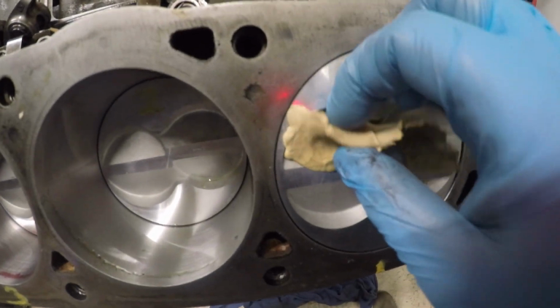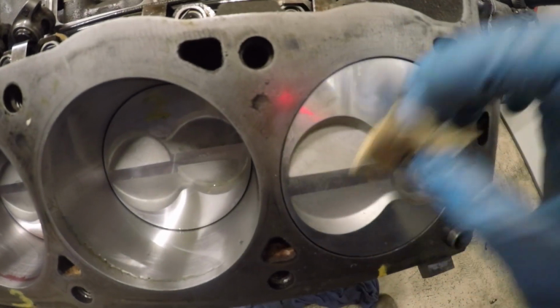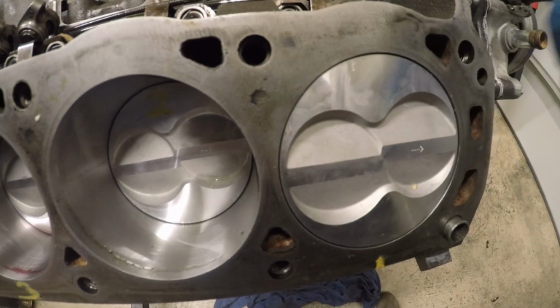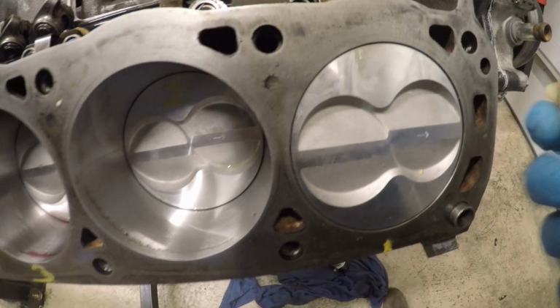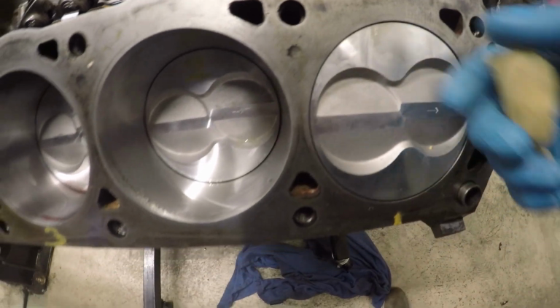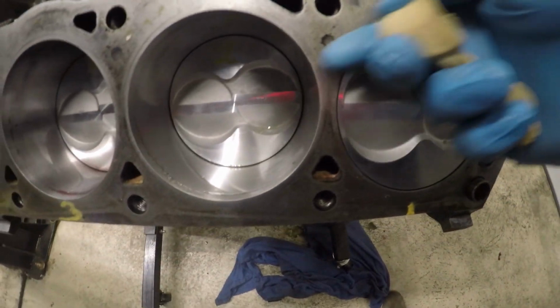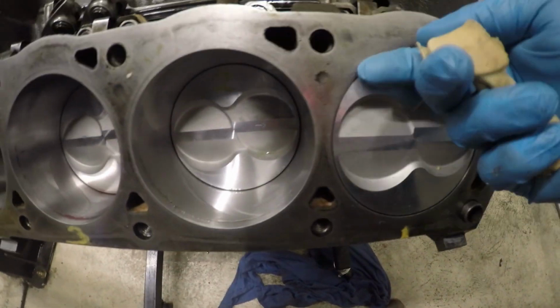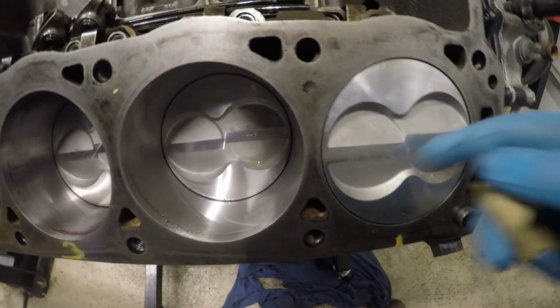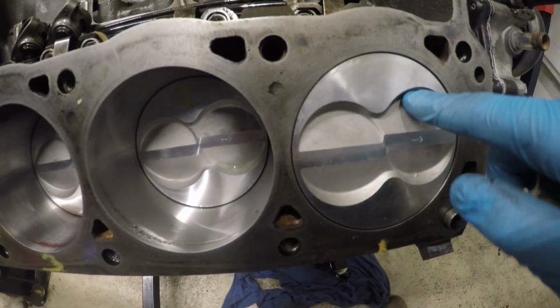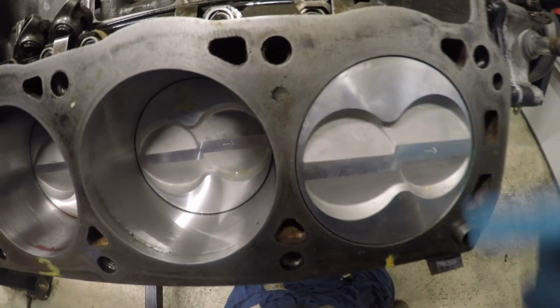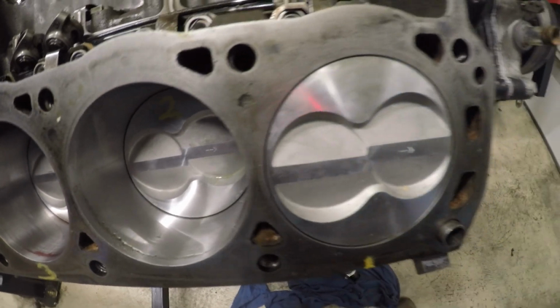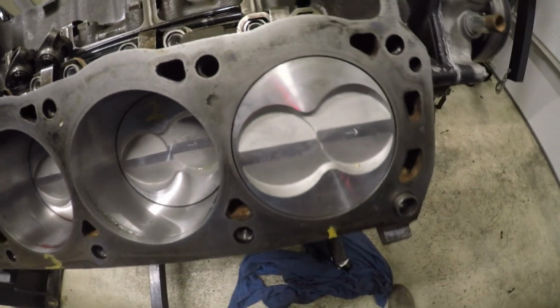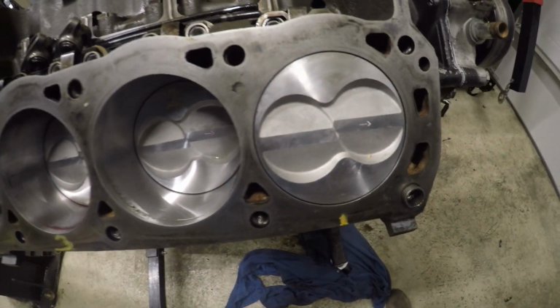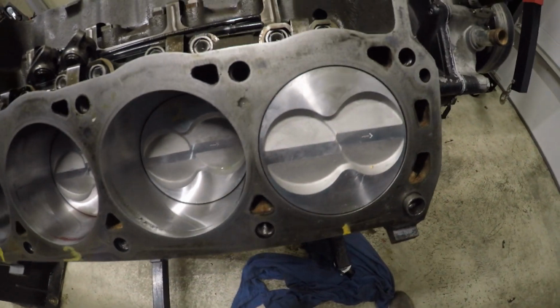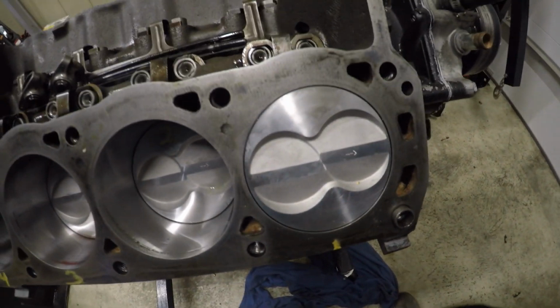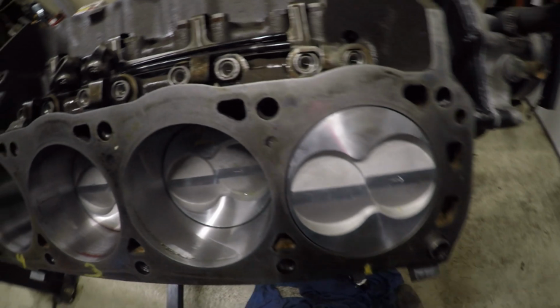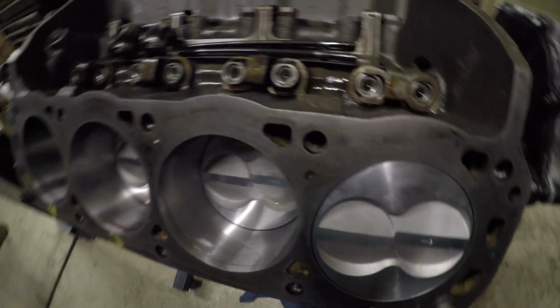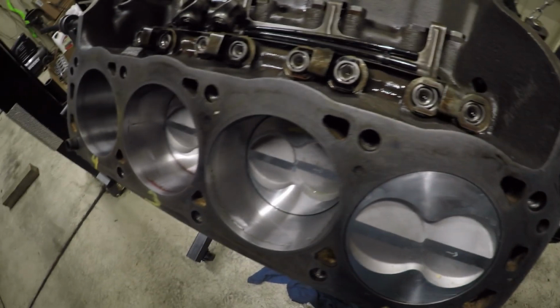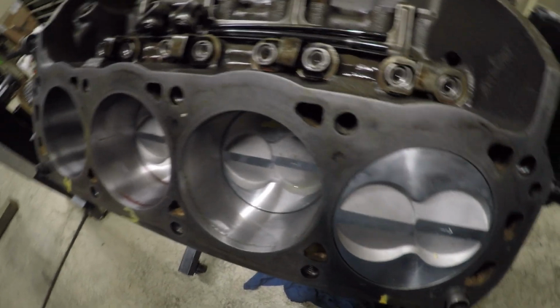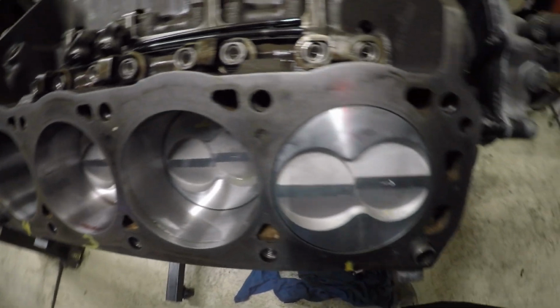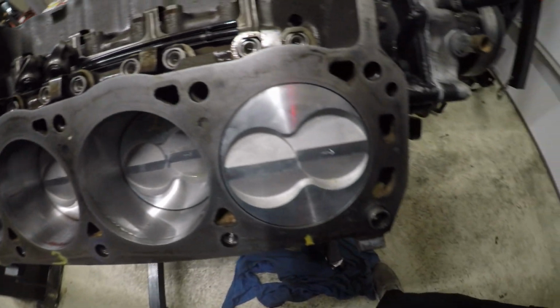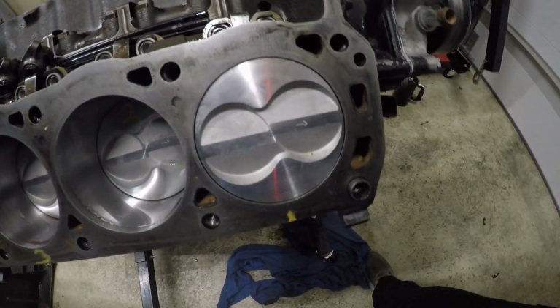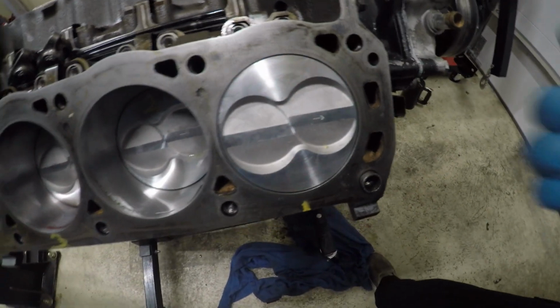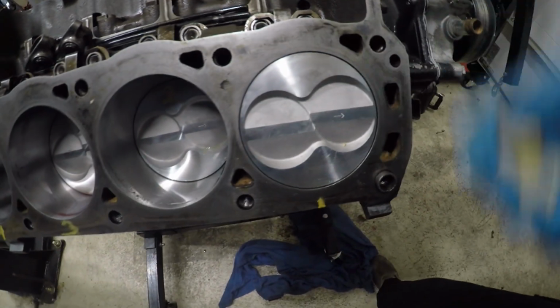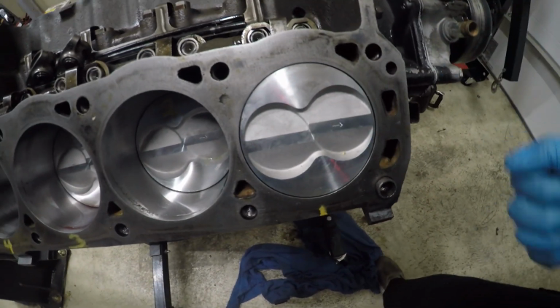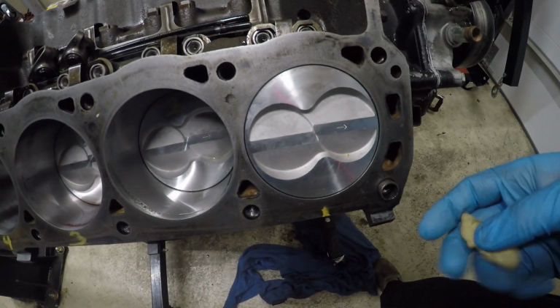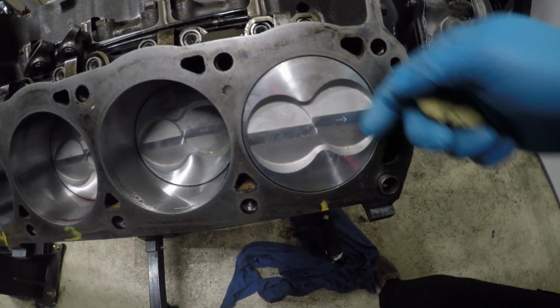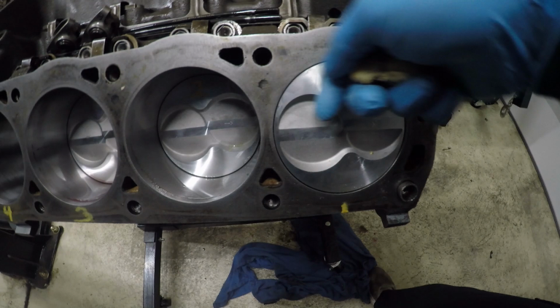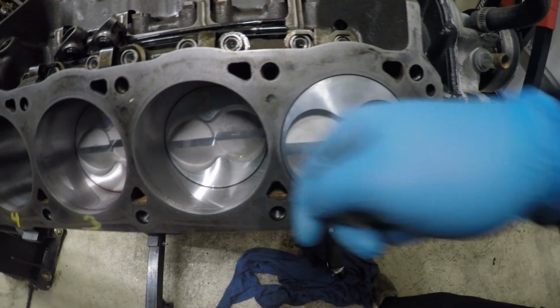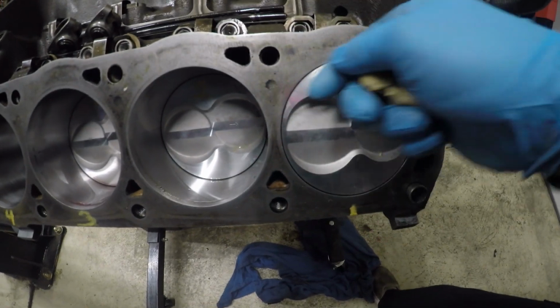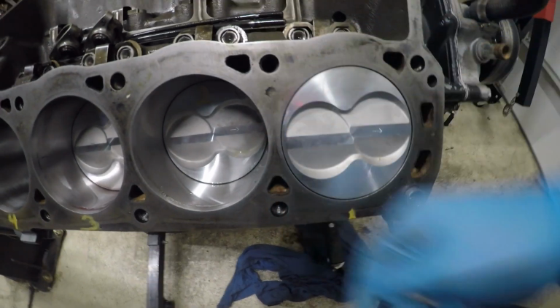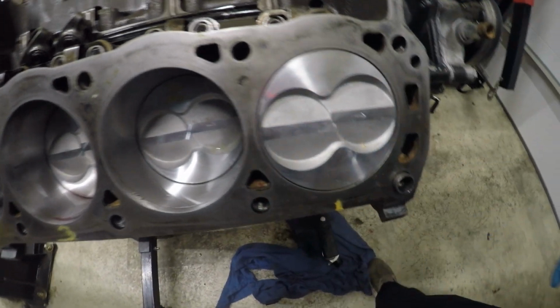That's how you check. And if it went pretty deep in, then you would have to start gauging and get measurements. But I'm well within the clearance.